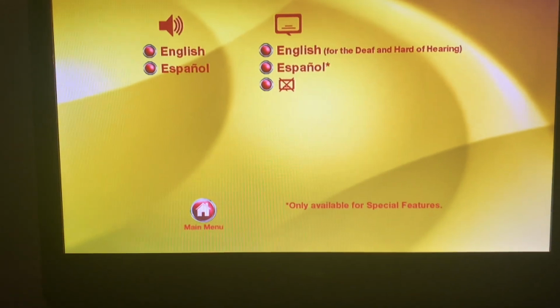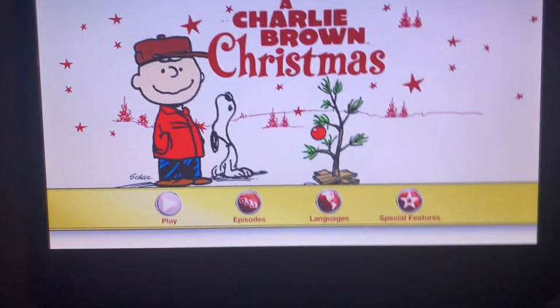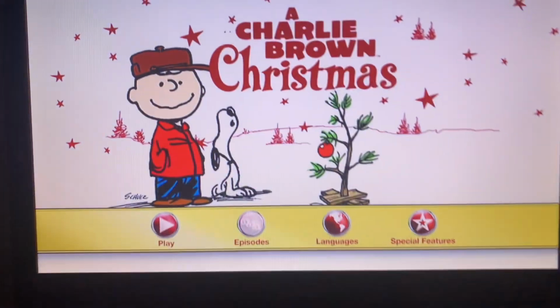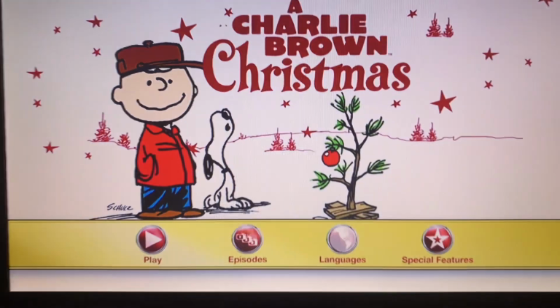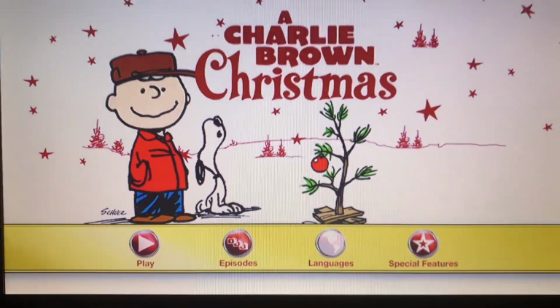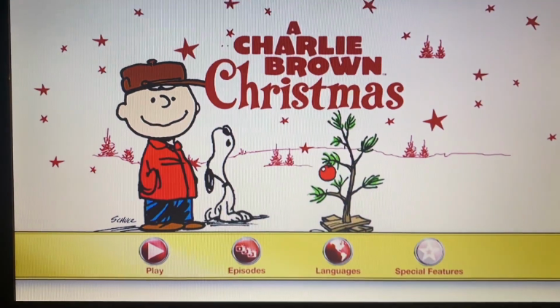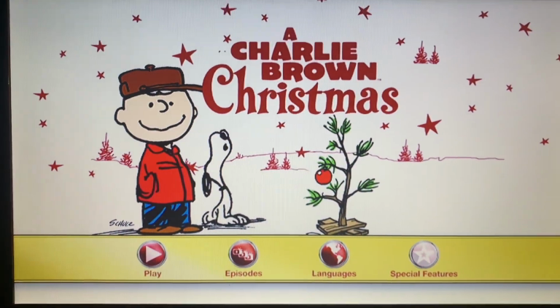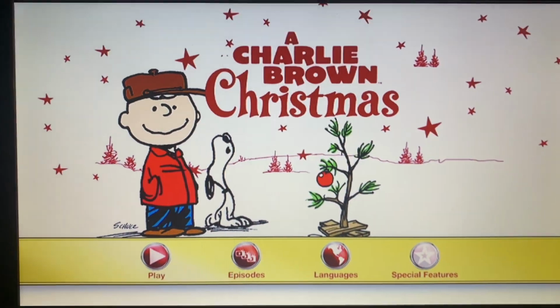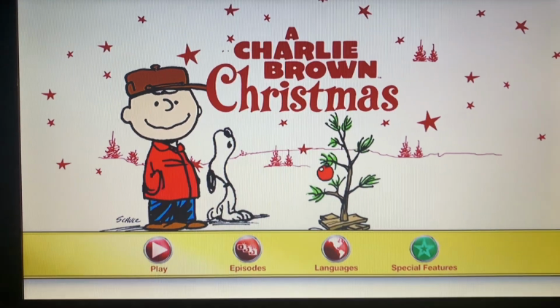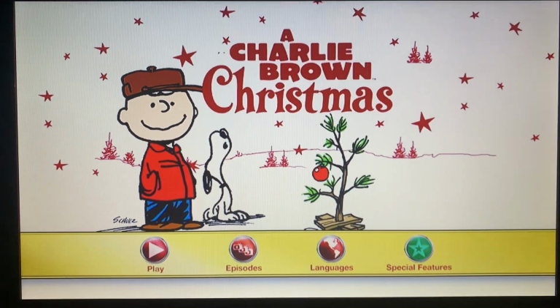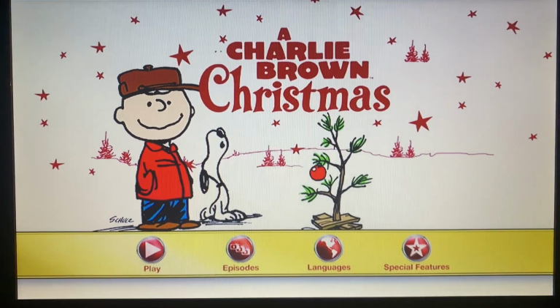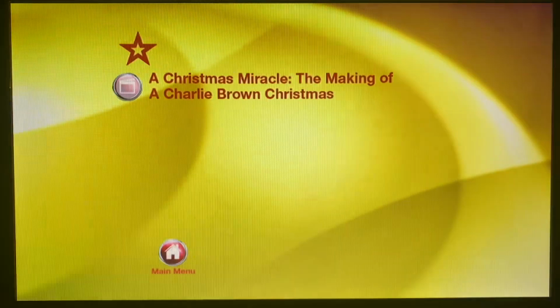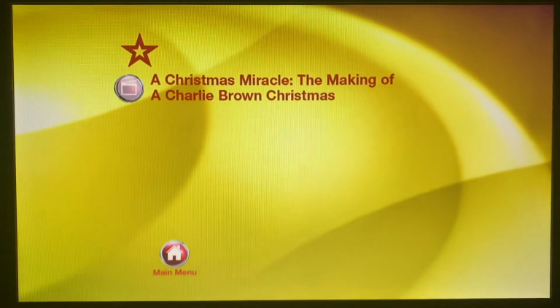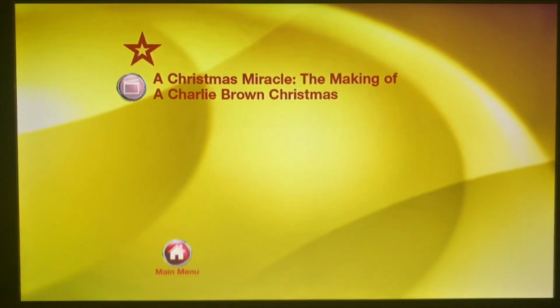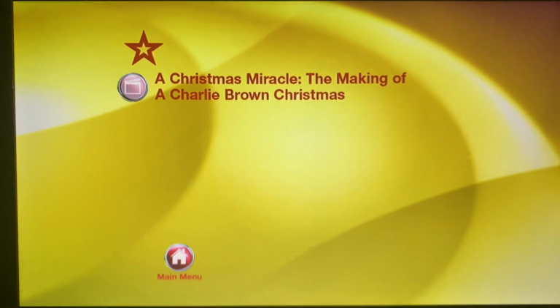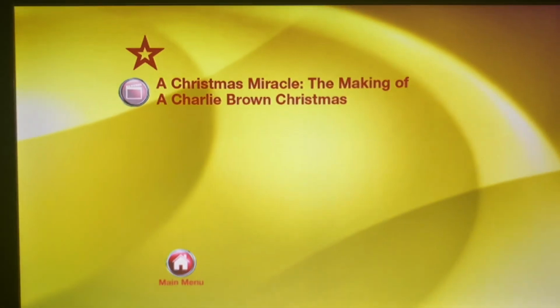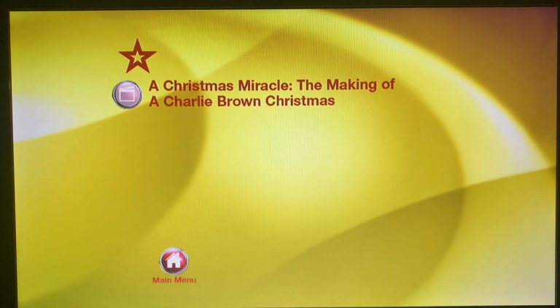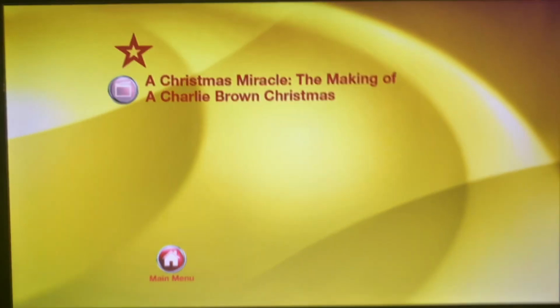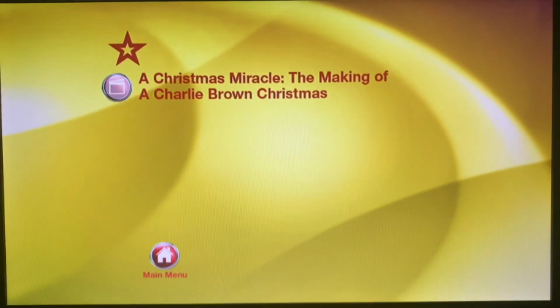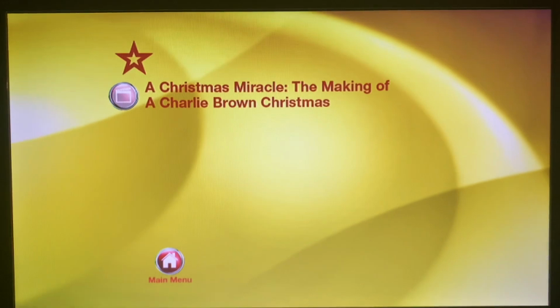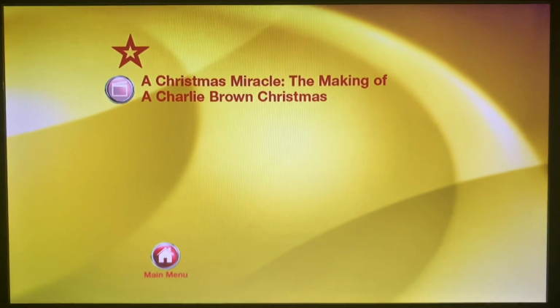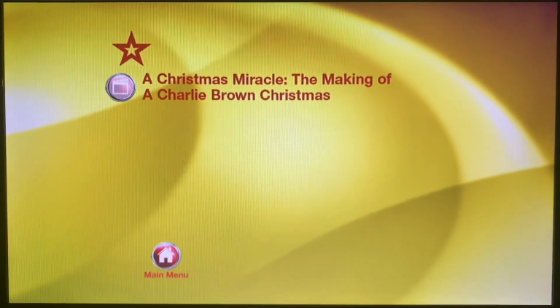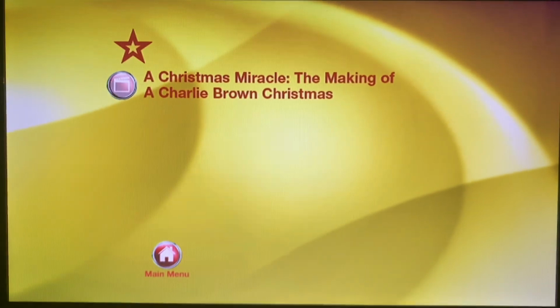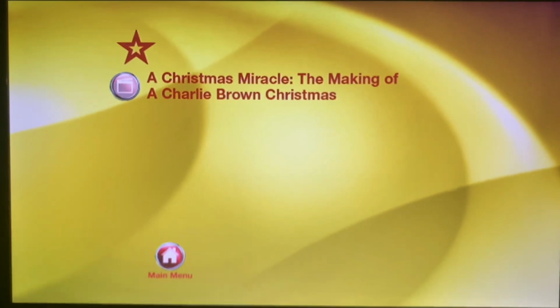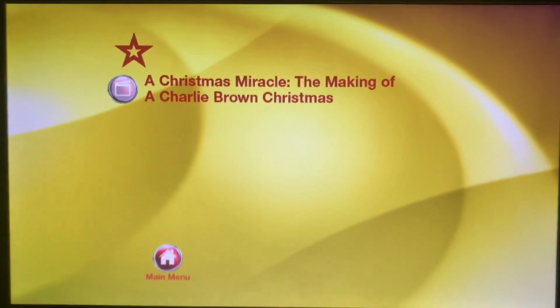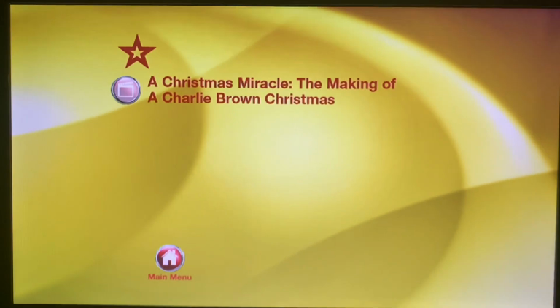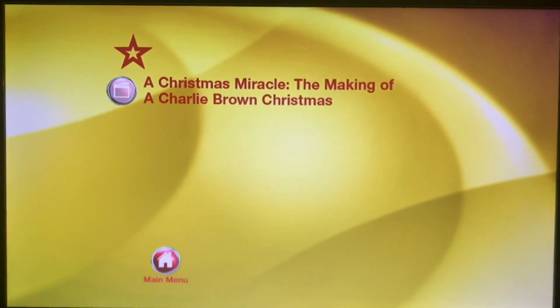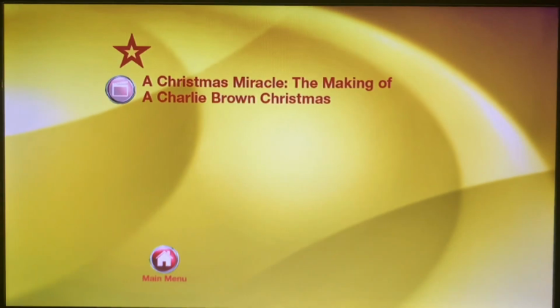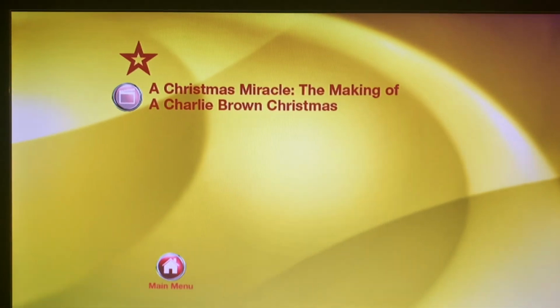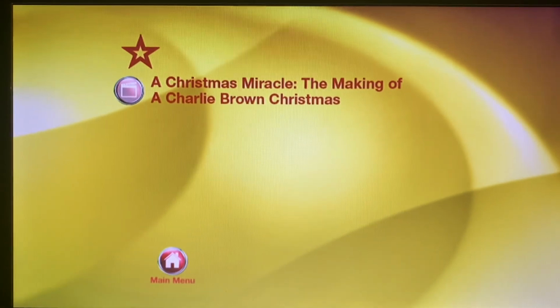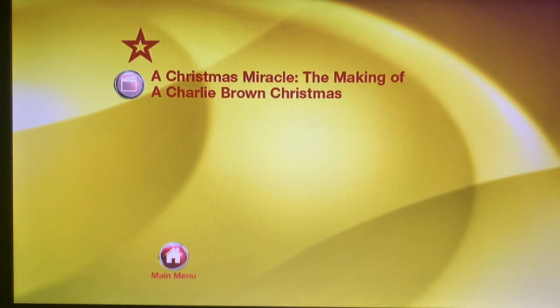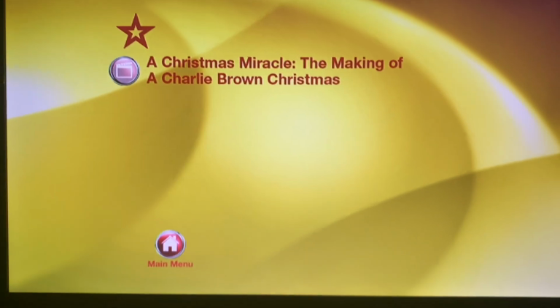And last up we have Special Features. The special feature we have is A Christmas Miracle: The Making of Charlie Brown Christmas.